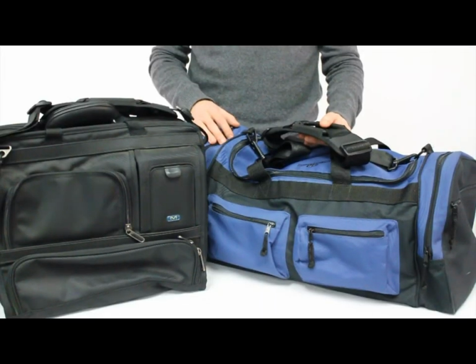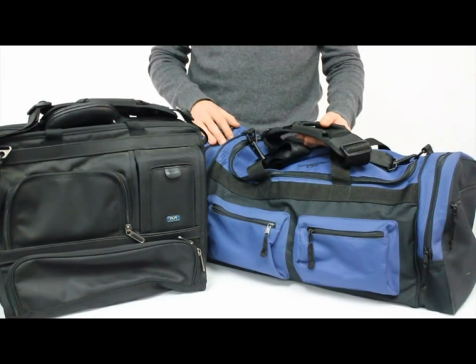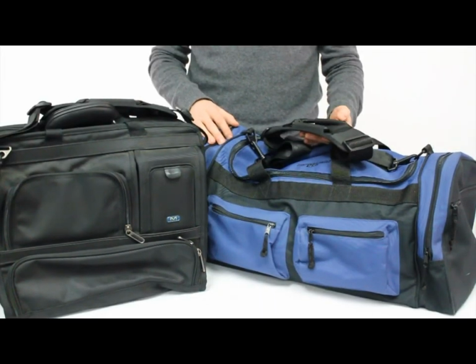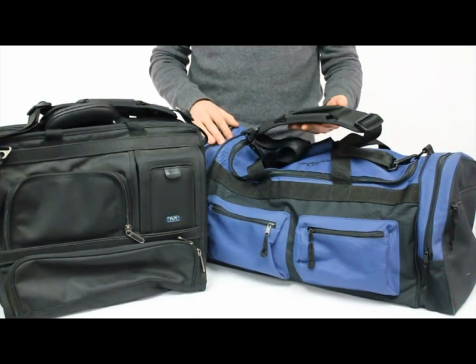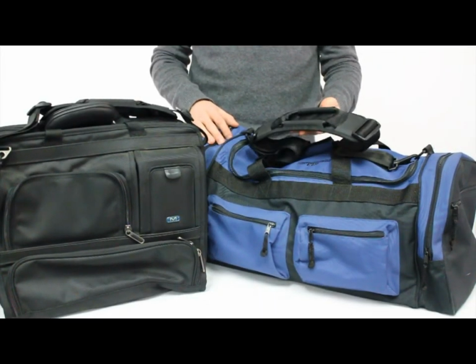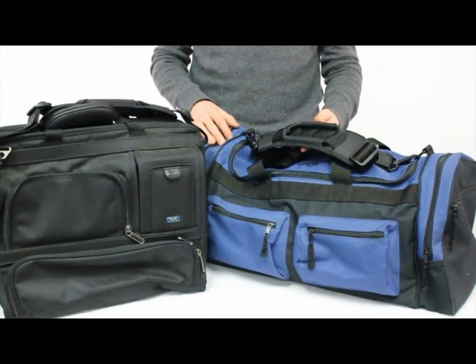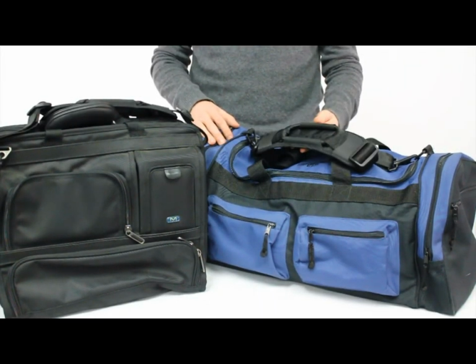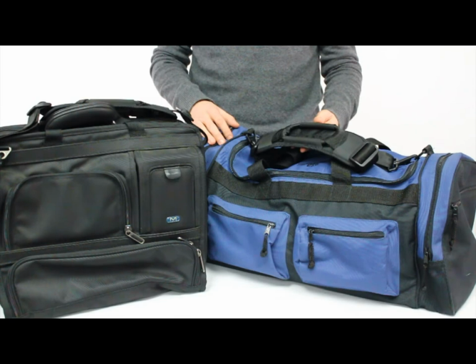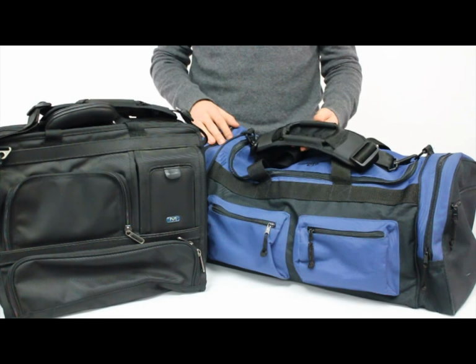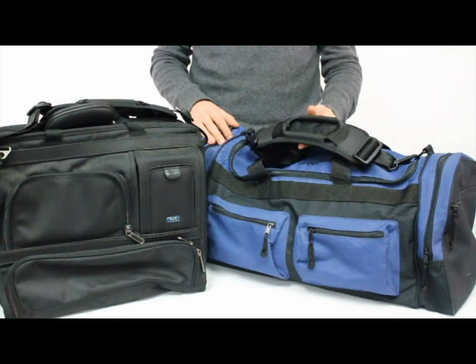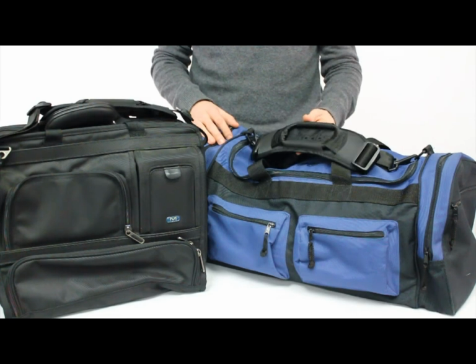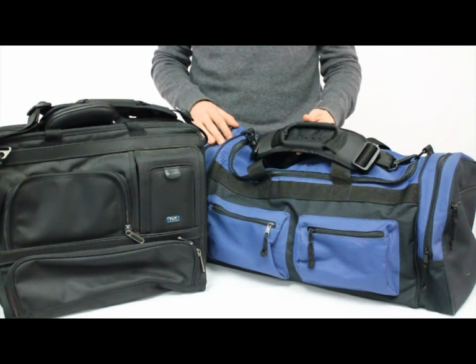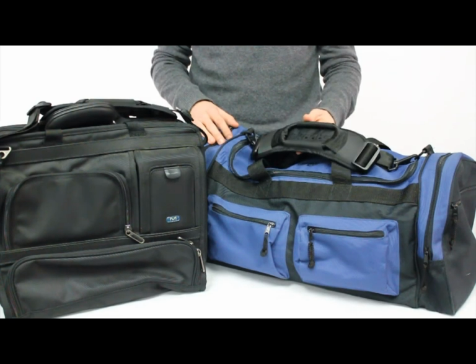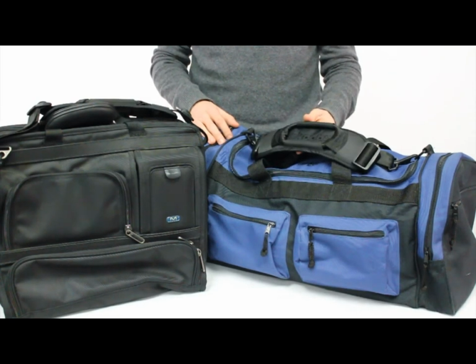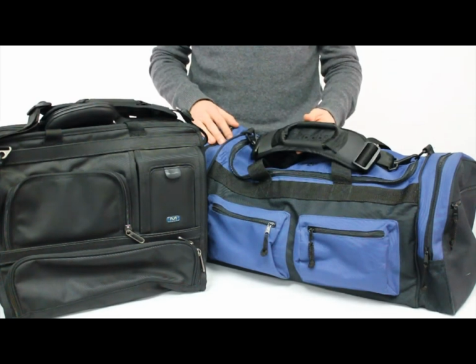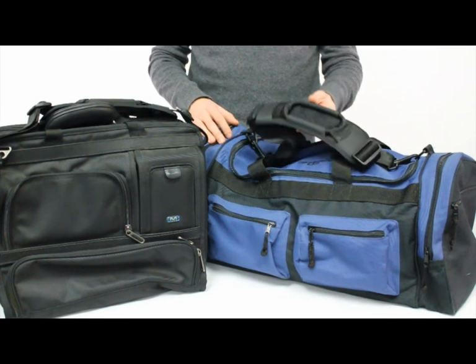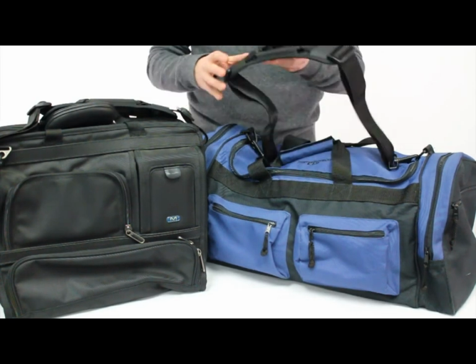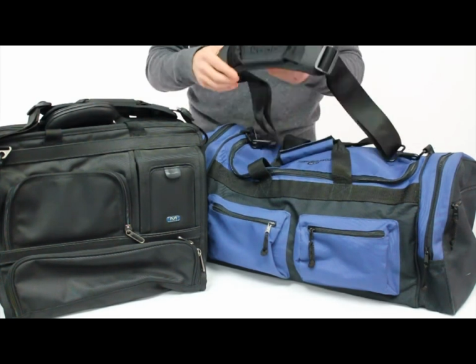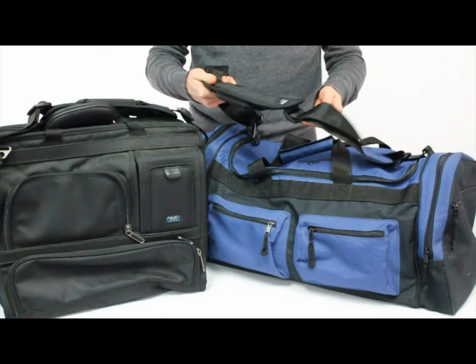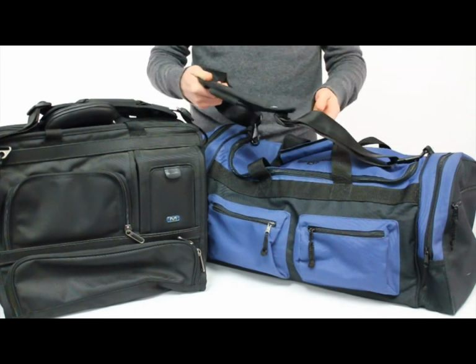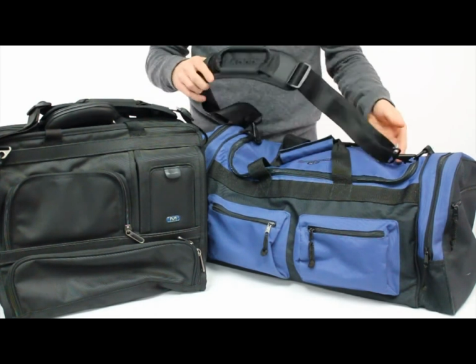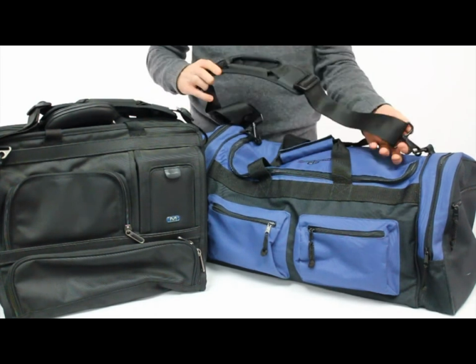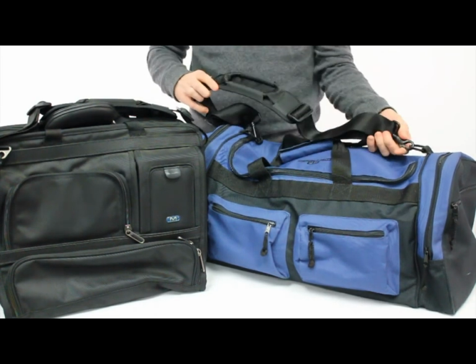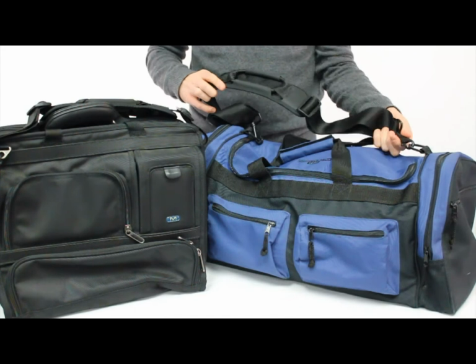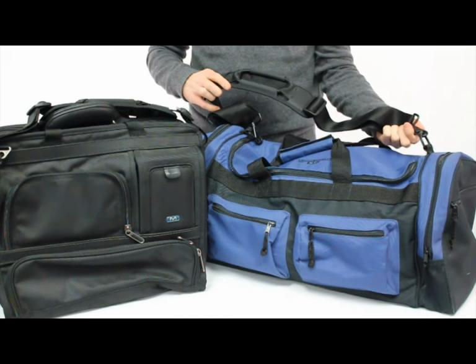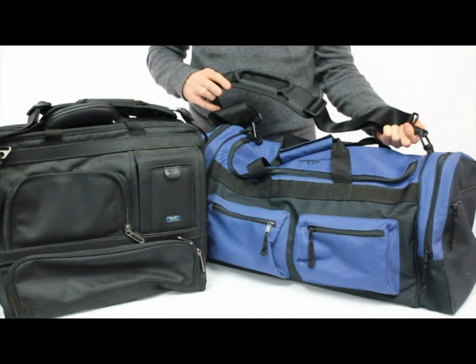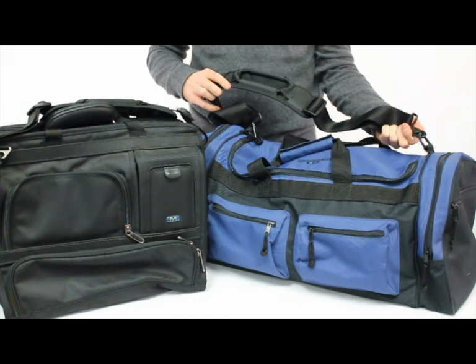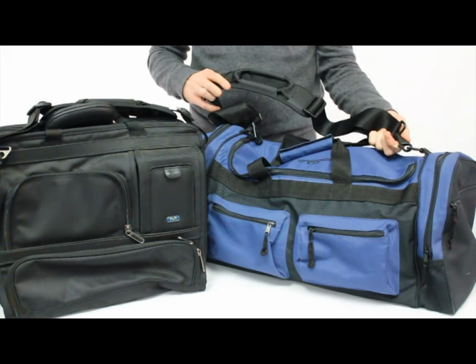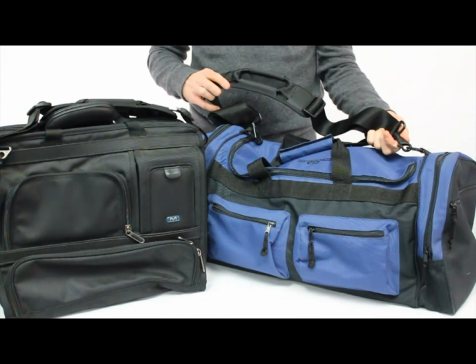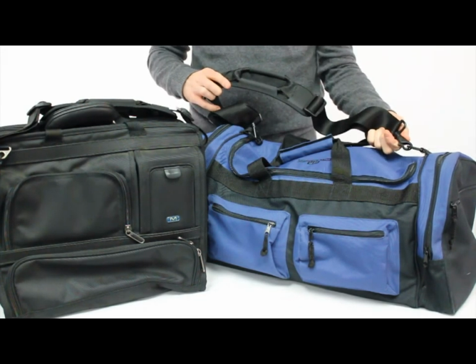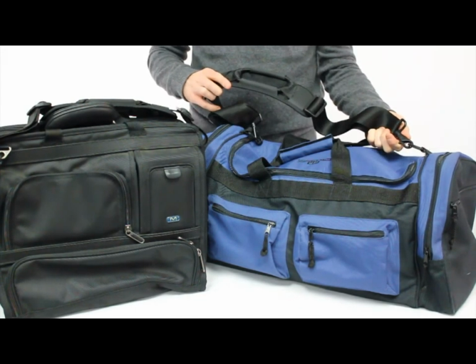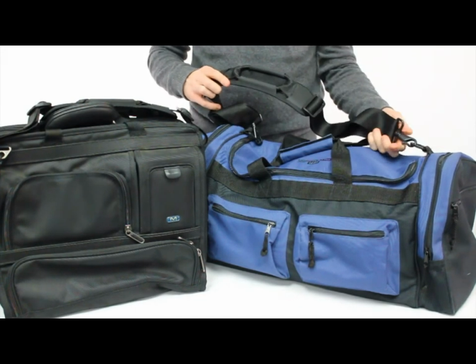The Super Bungie comes standard on our current scuba satchels. You can easily attach the Super Bungie strap to any bag using the clips.